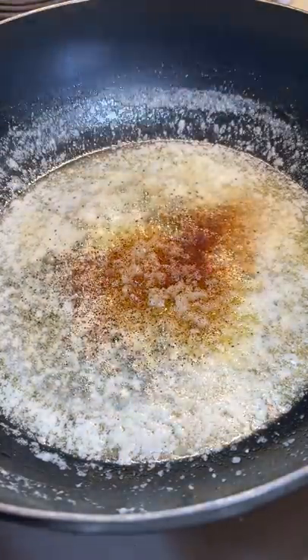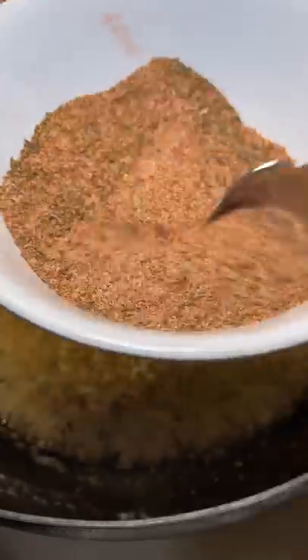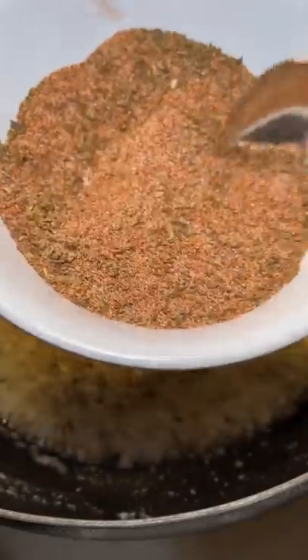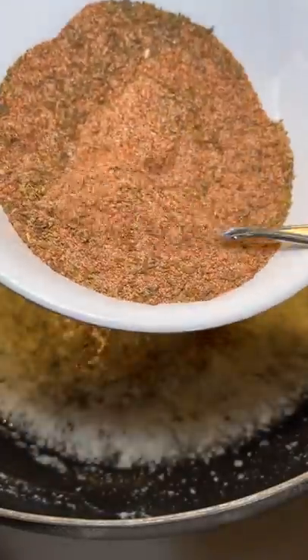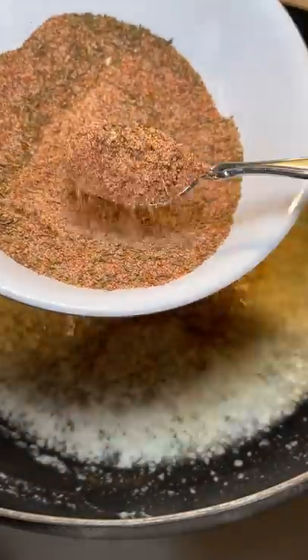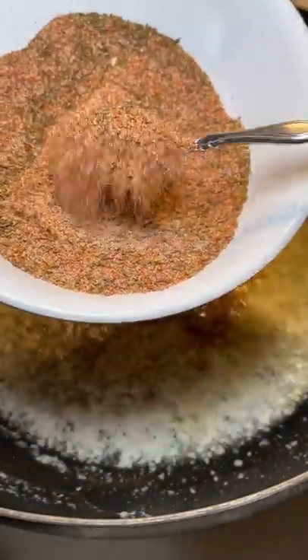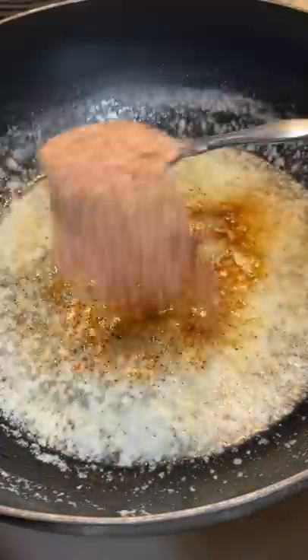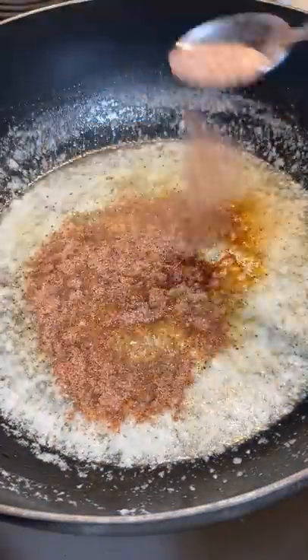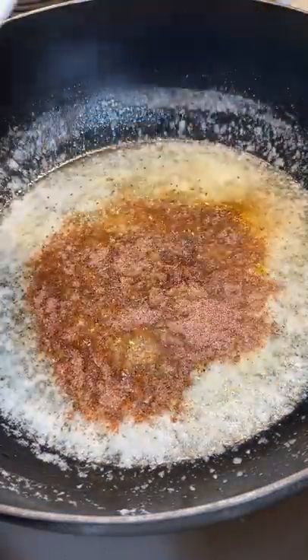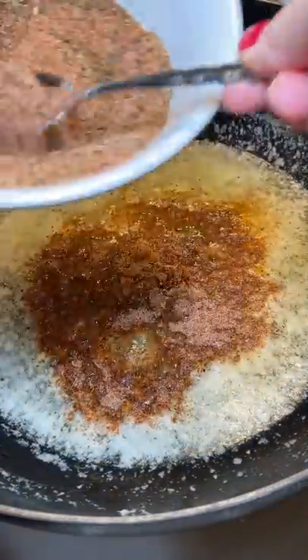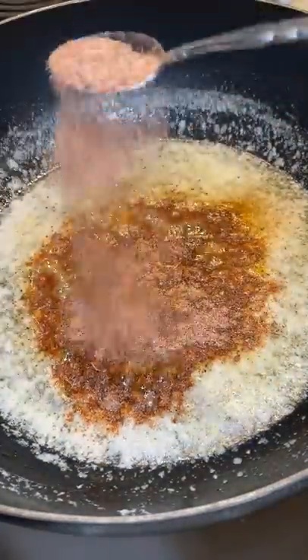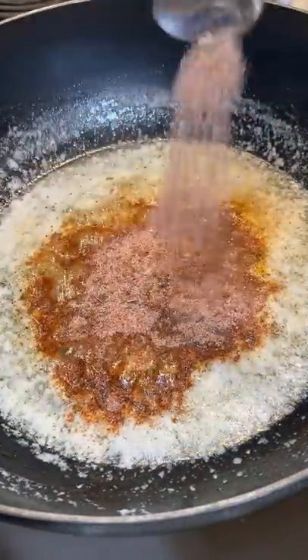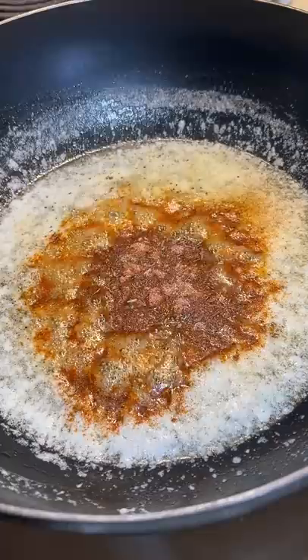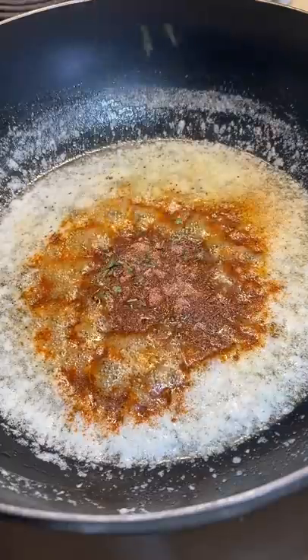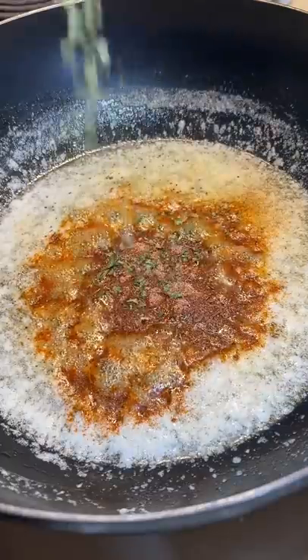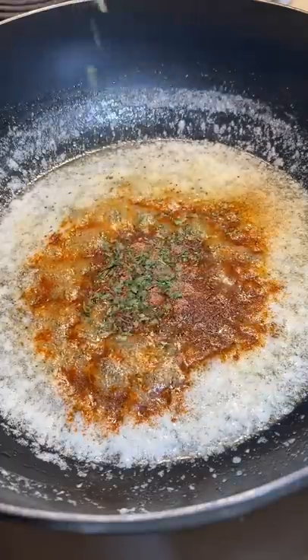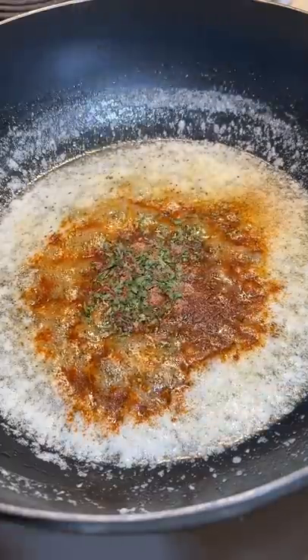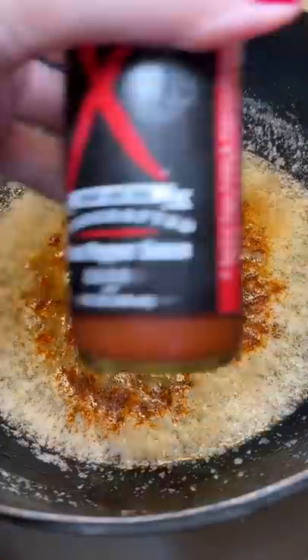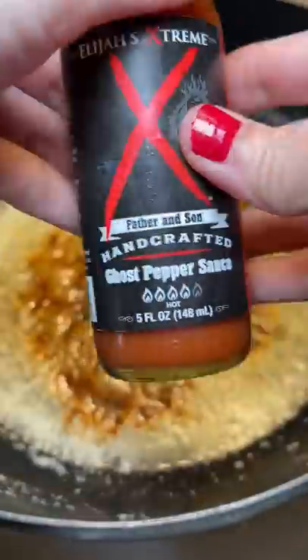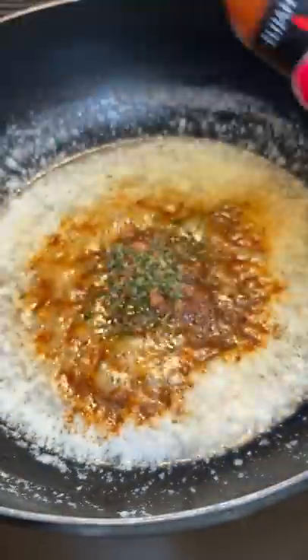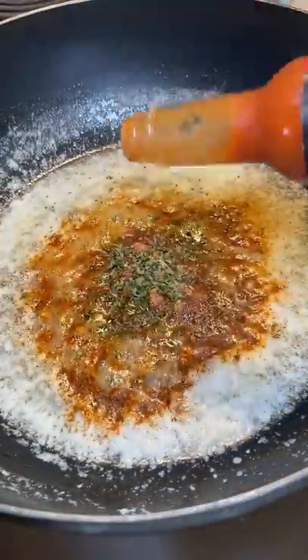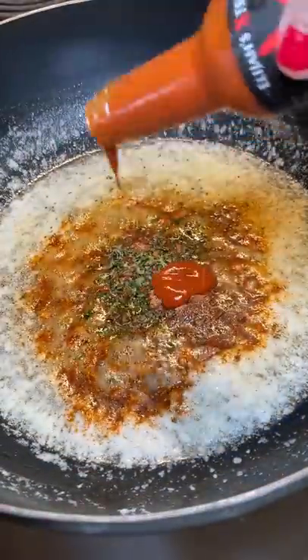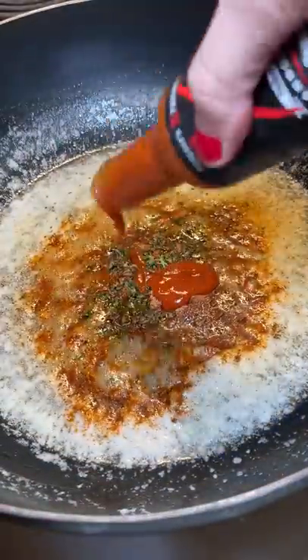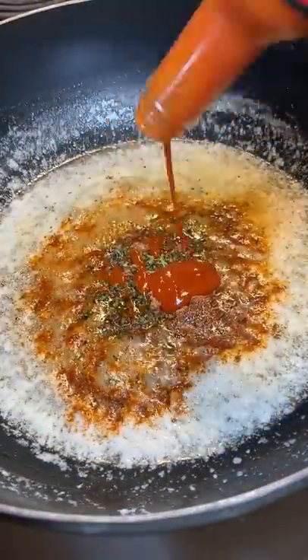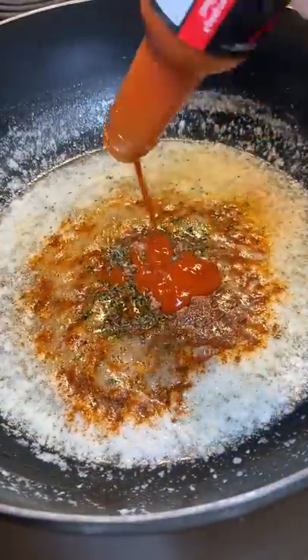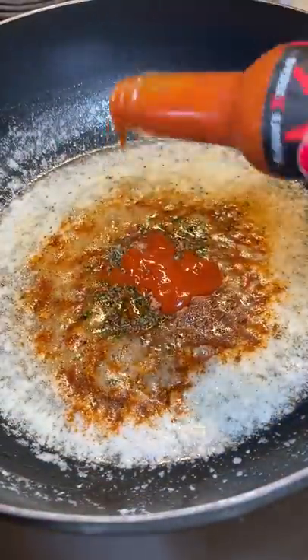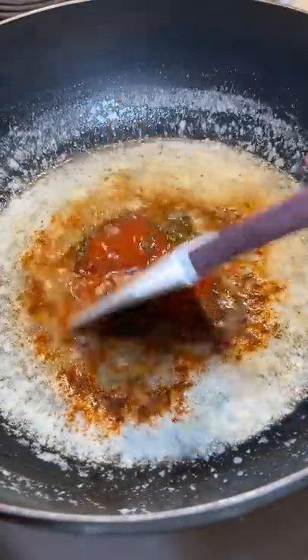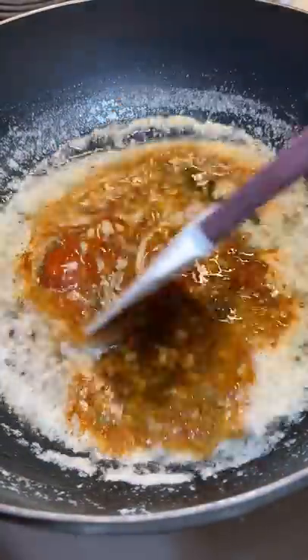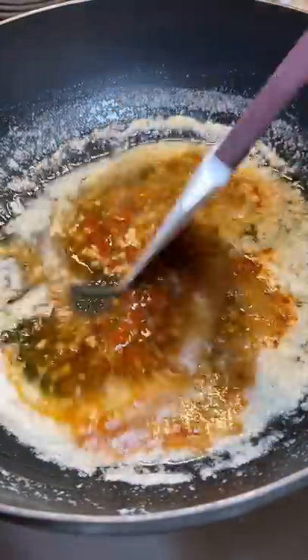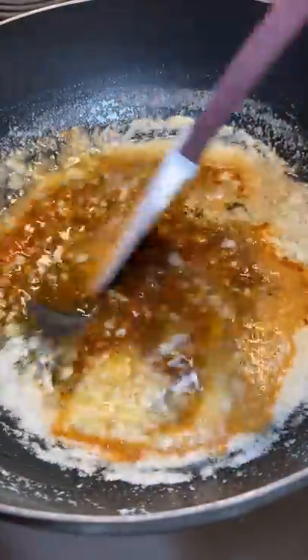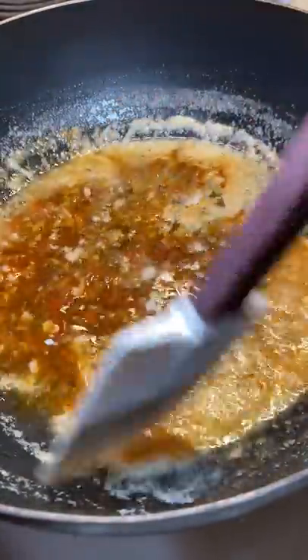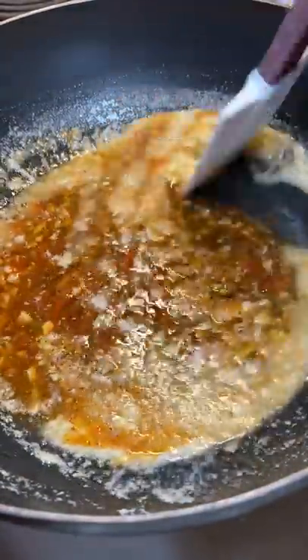And two spoonfuls of homemade Cajun seasoning since I don't have Old Bay seasoning. Then I added some dried parsley, and because I could, I added Elijah's ghost pepper hot sauce.